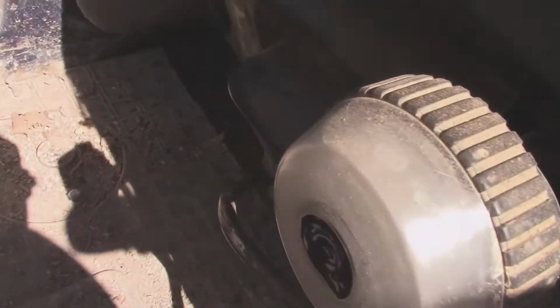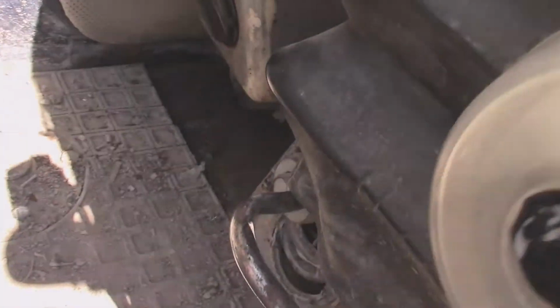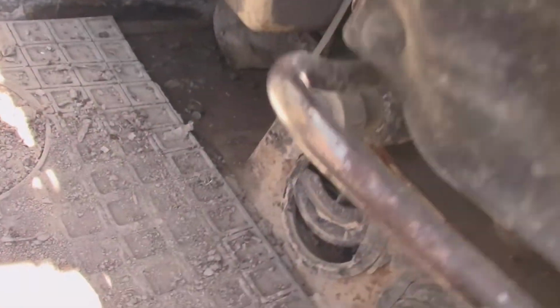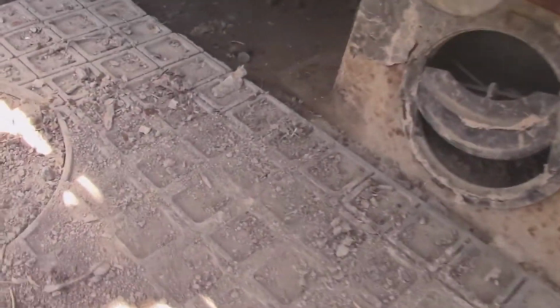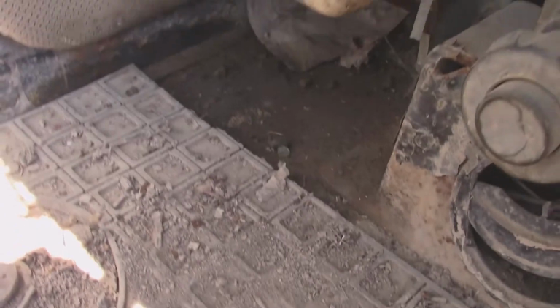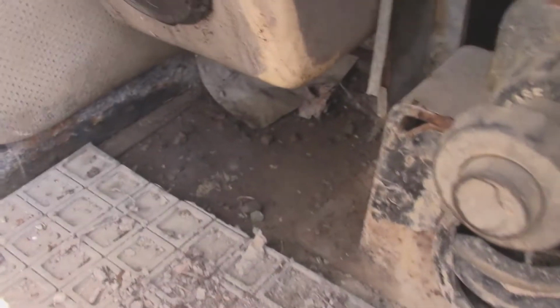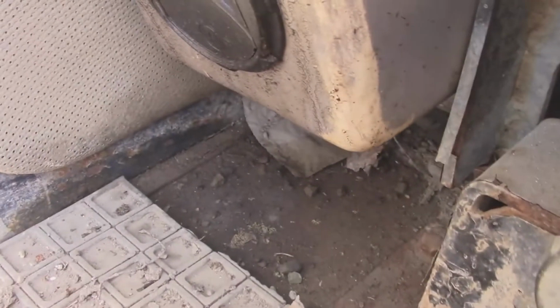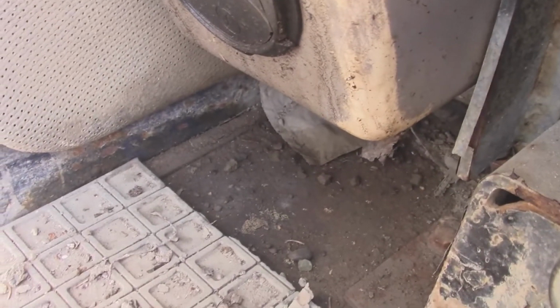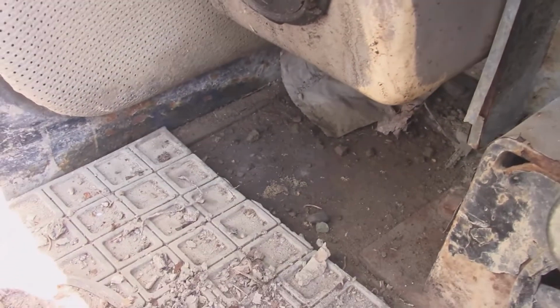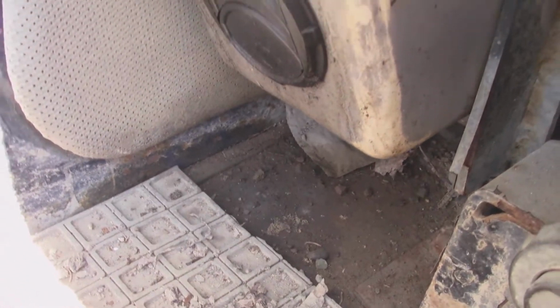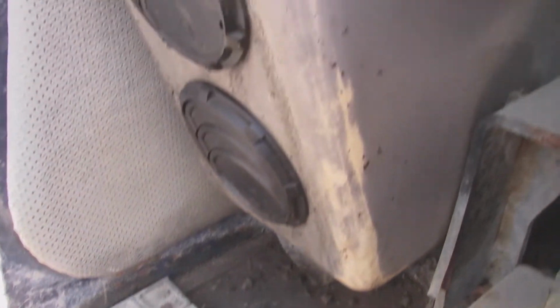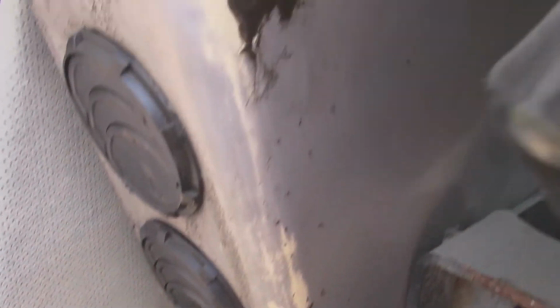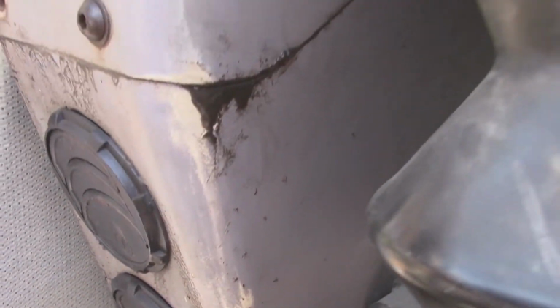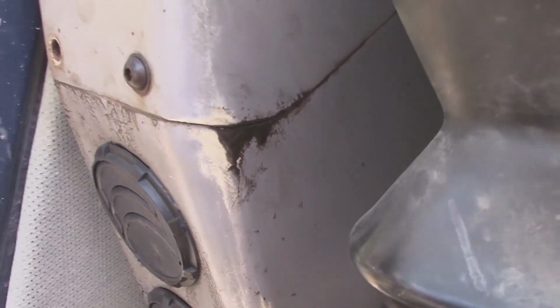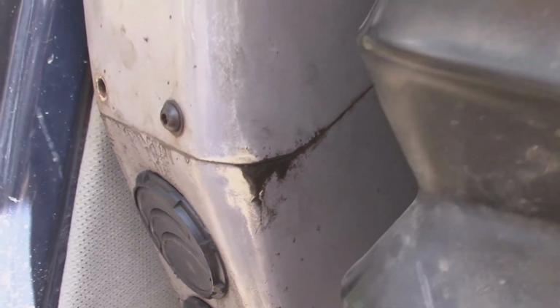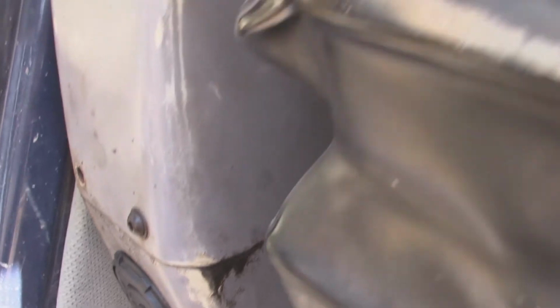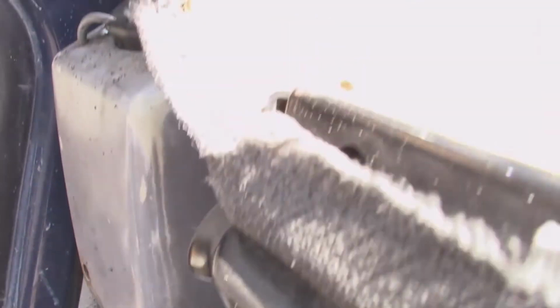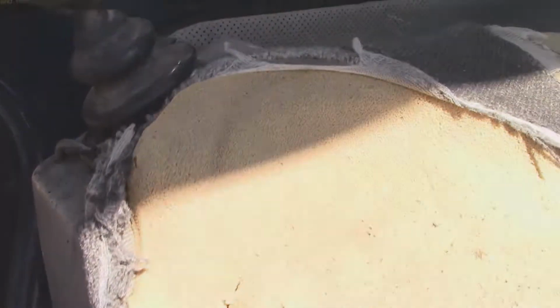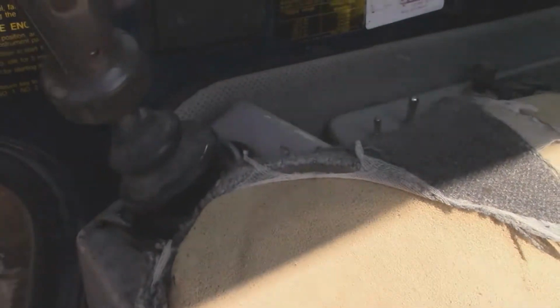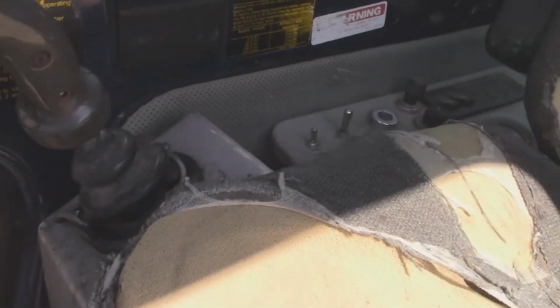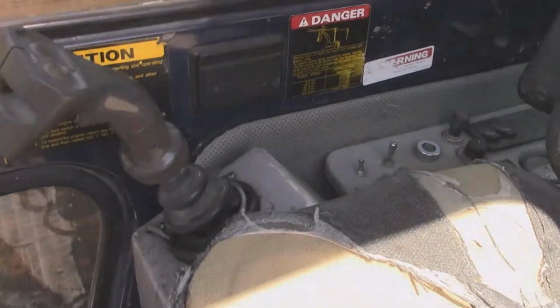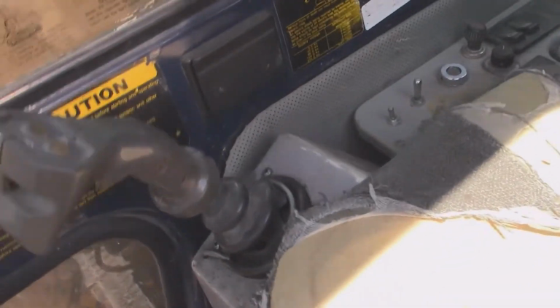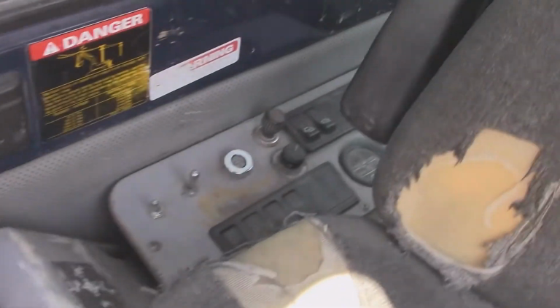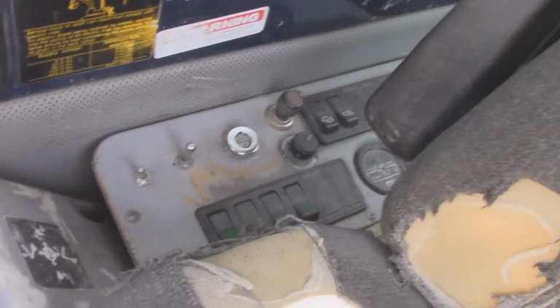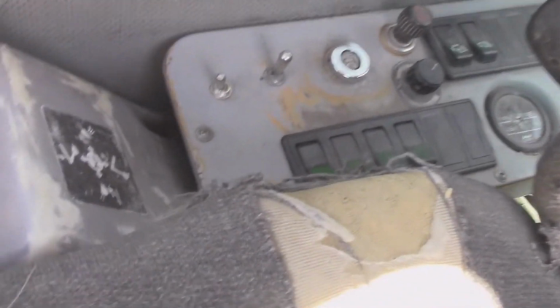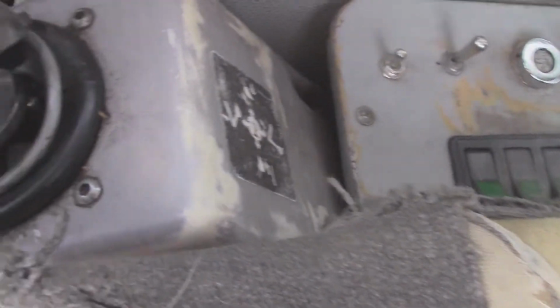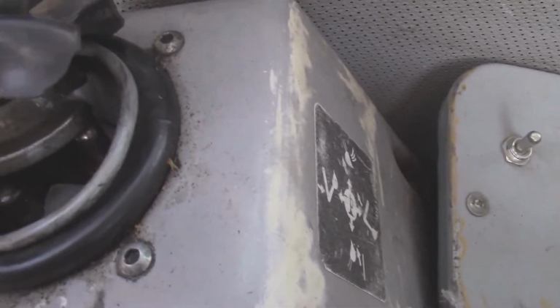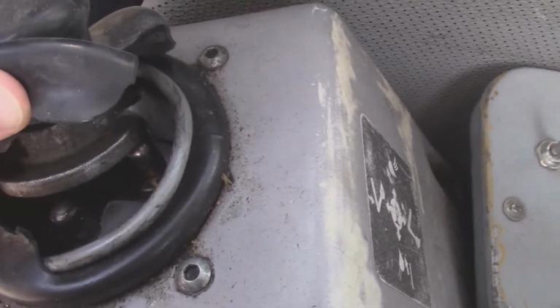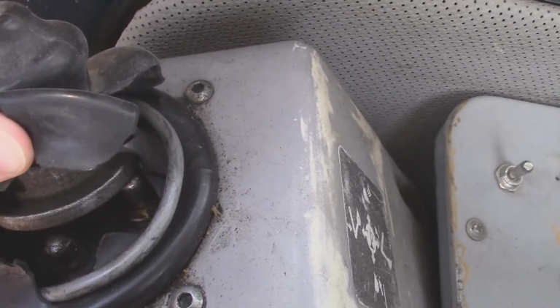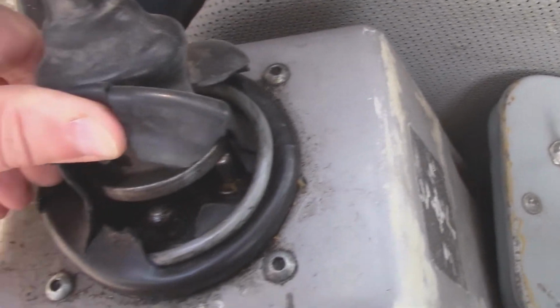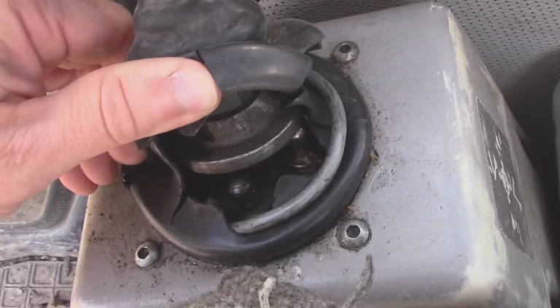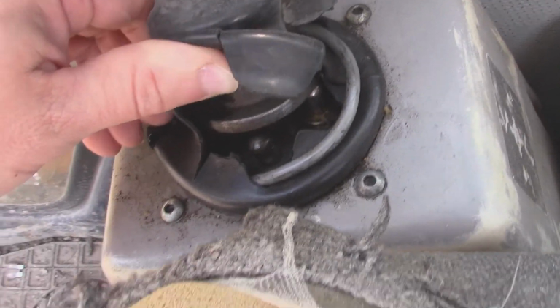We got ourselves some moisture down here, and that moisture is coming from right here — she is leaking.